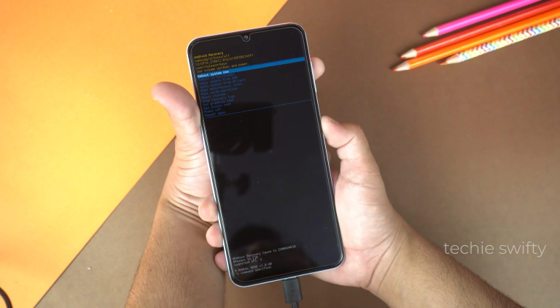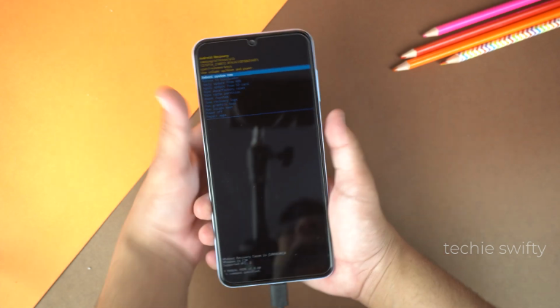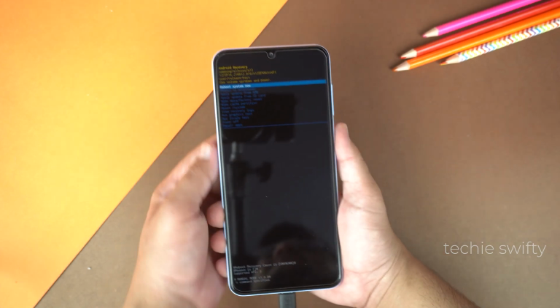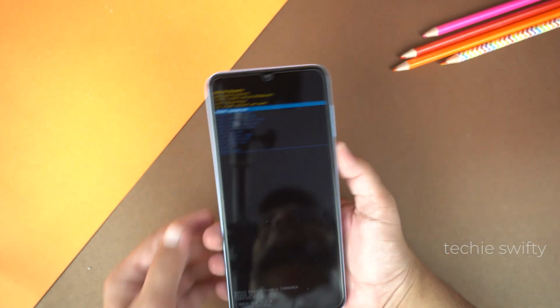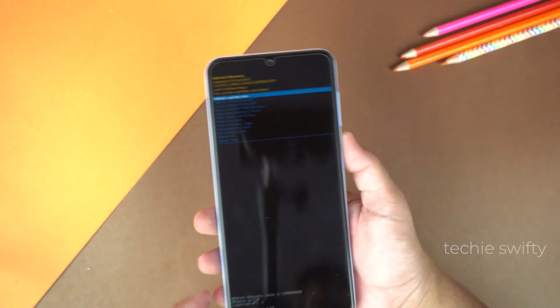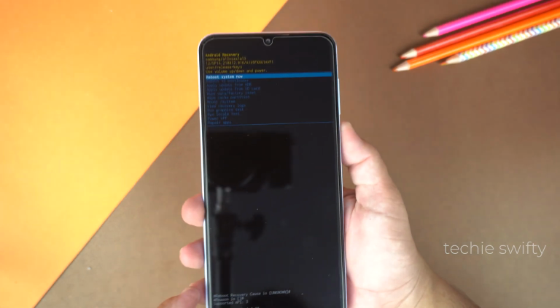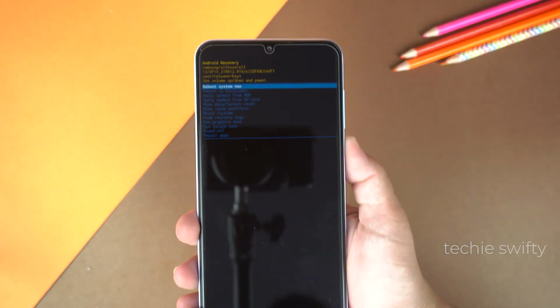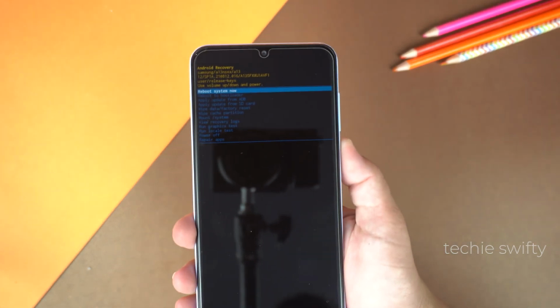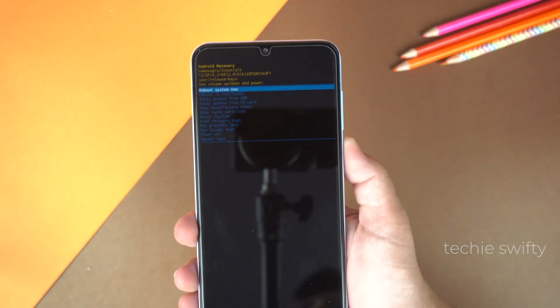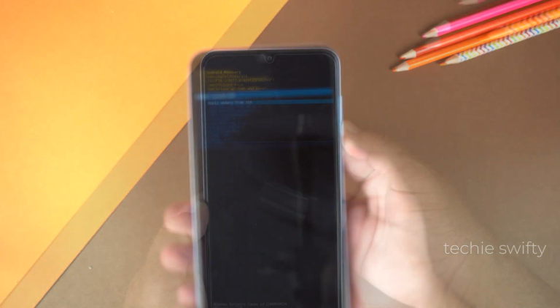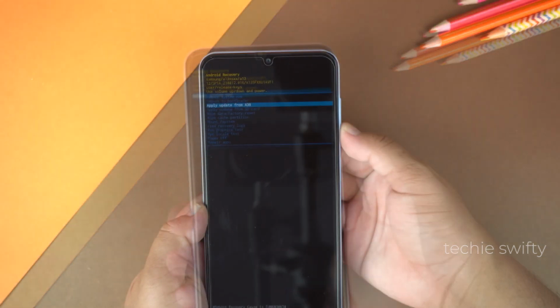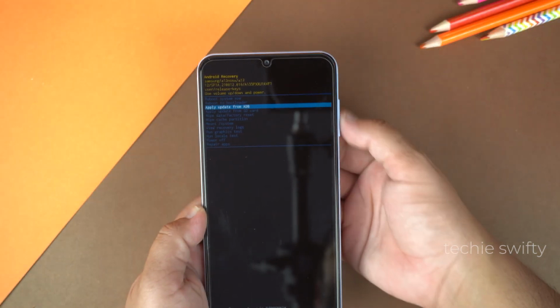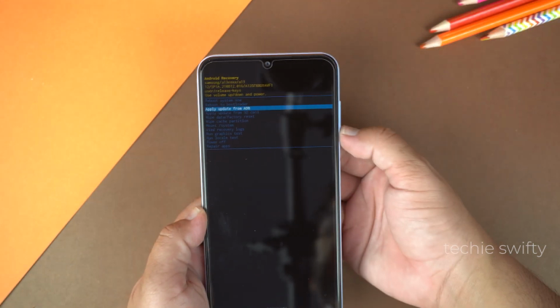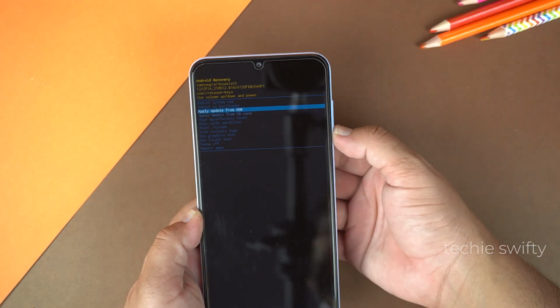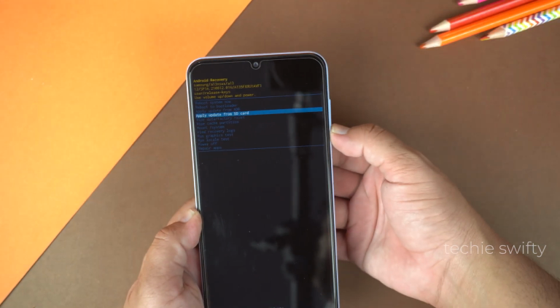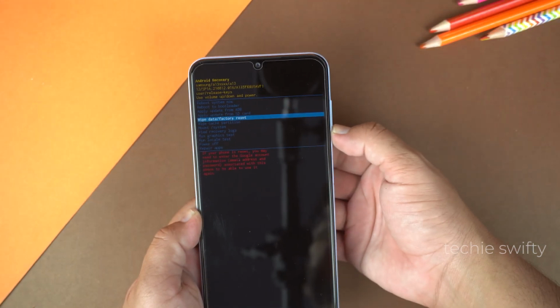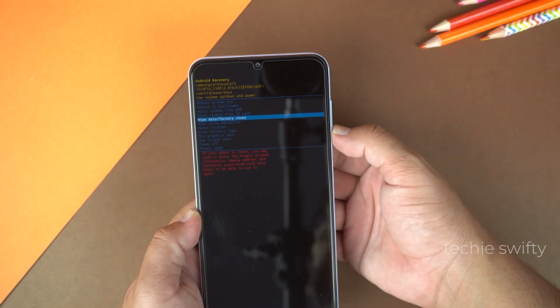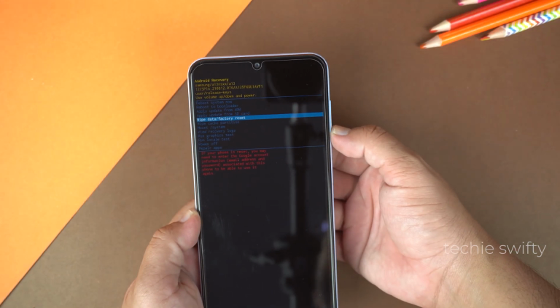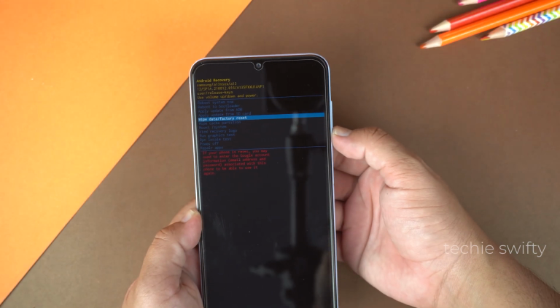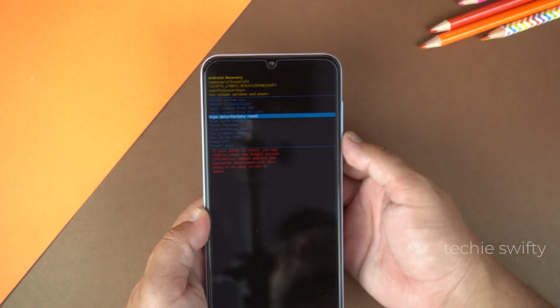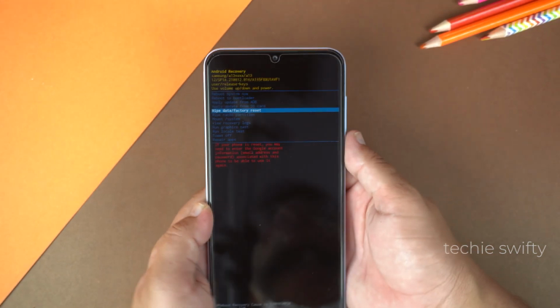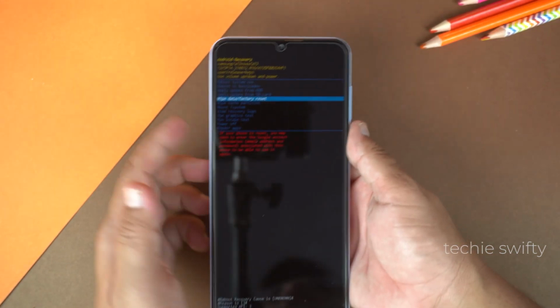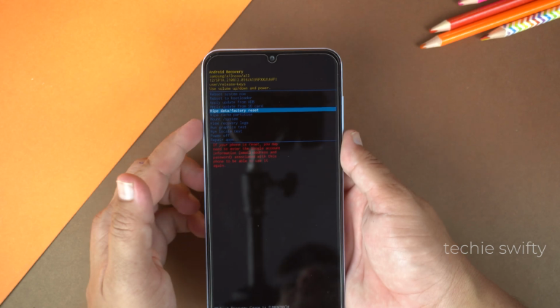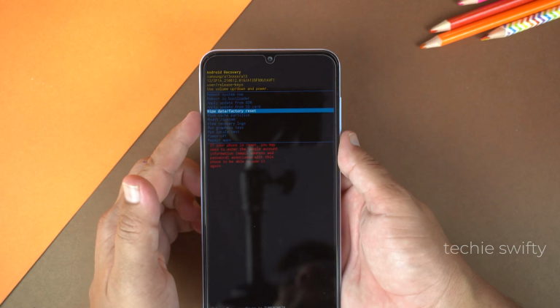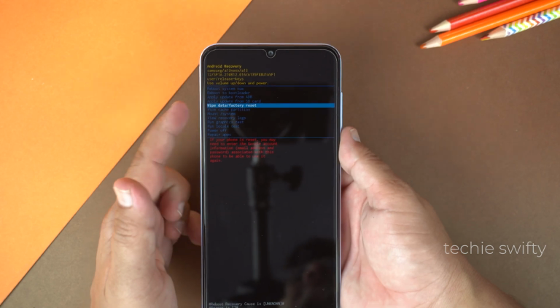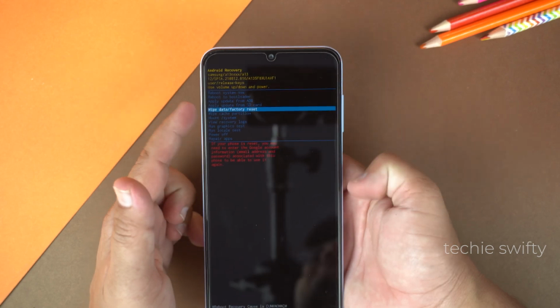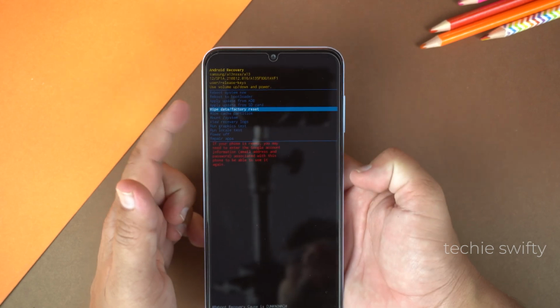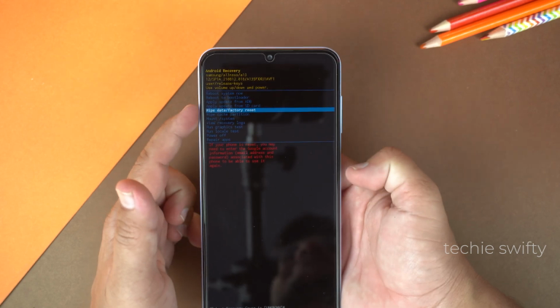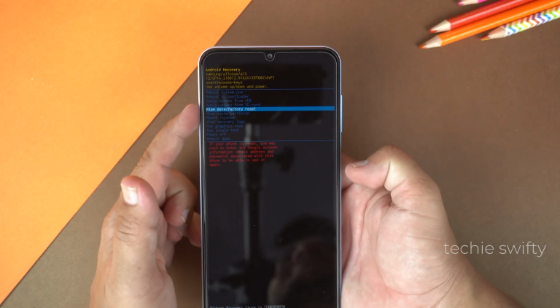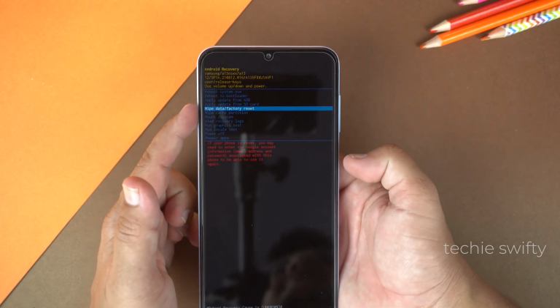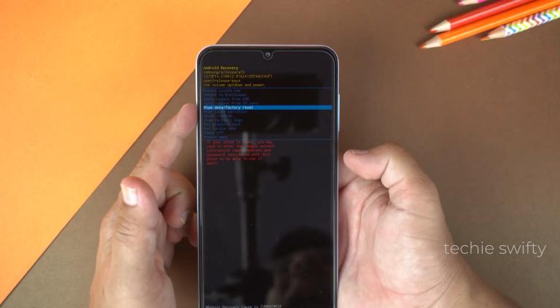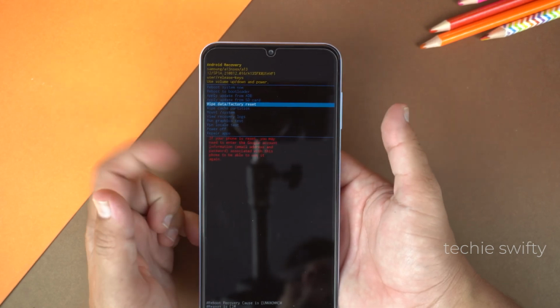Until you enter into recovery mode. And boom, finally here we are in the recovery mode. In recovery mode, you can only navigate with the volume keys. Press the volume down key to go down and here you will see 'Wipe data / factory reset'.